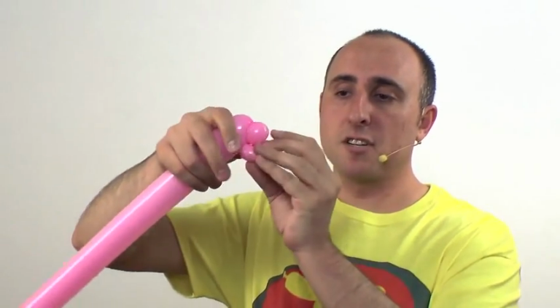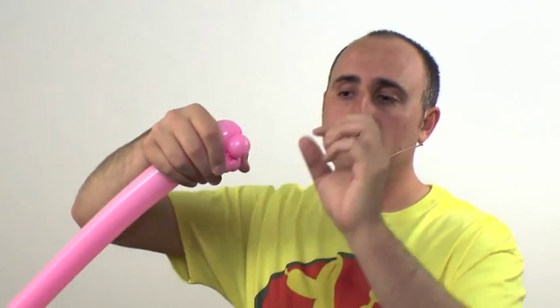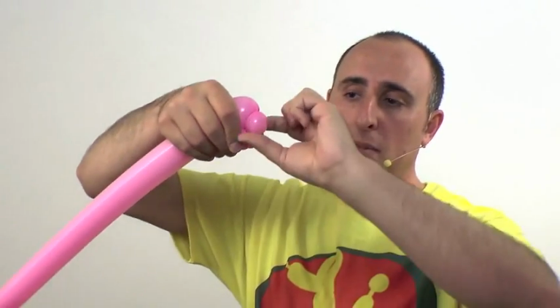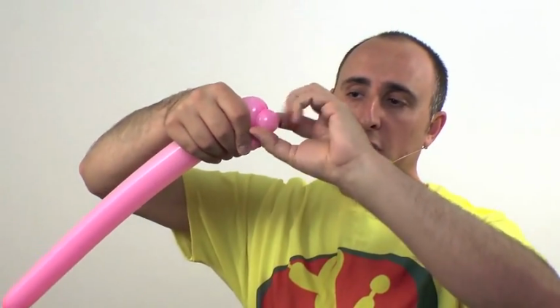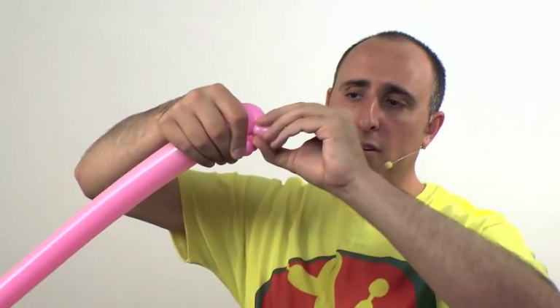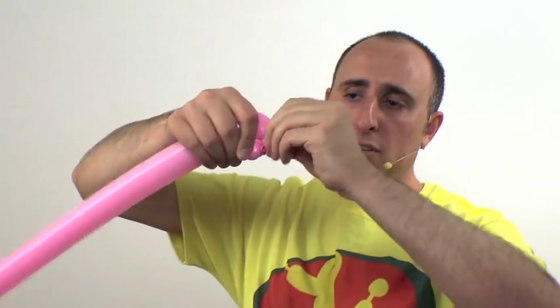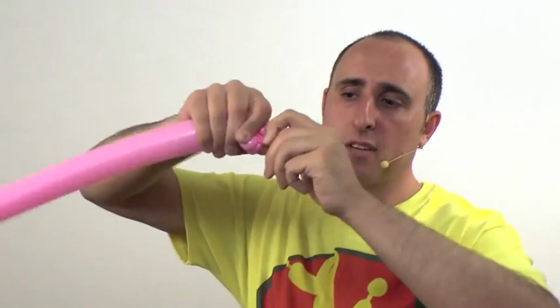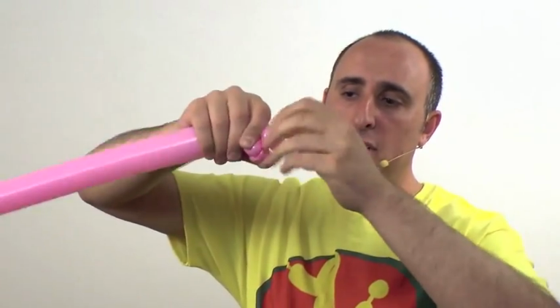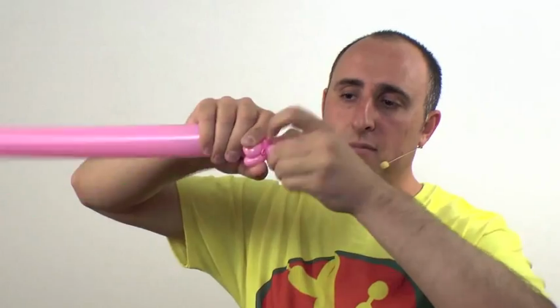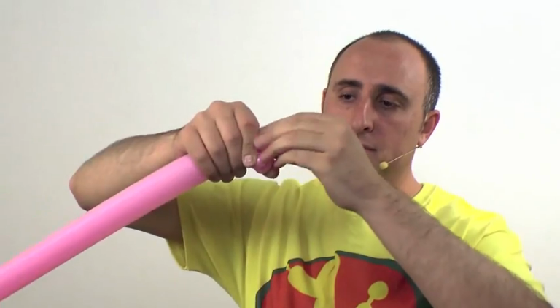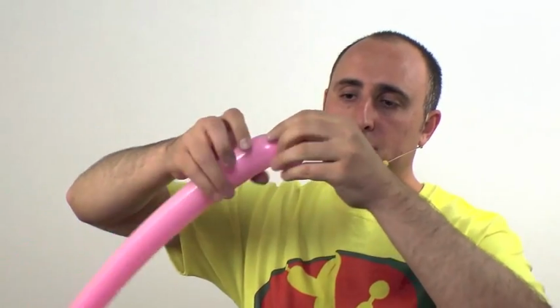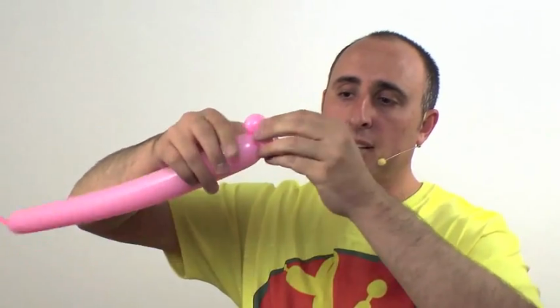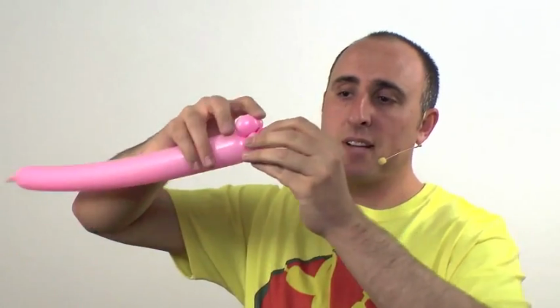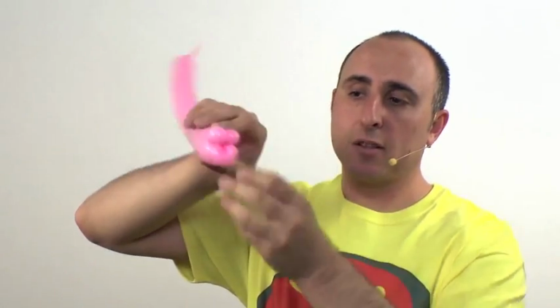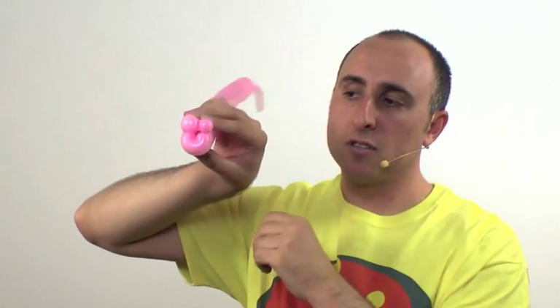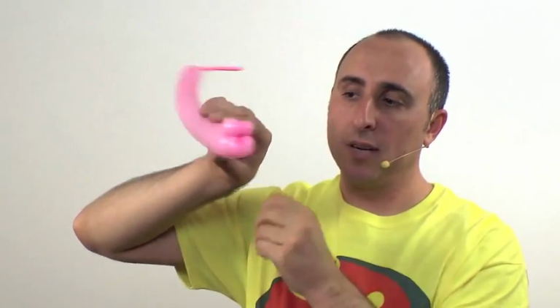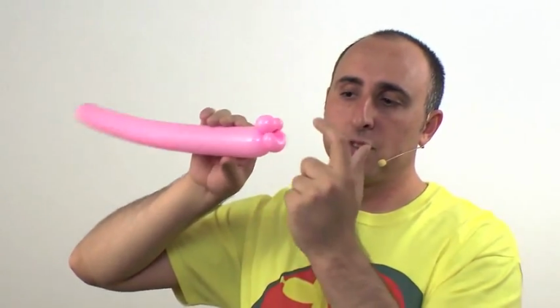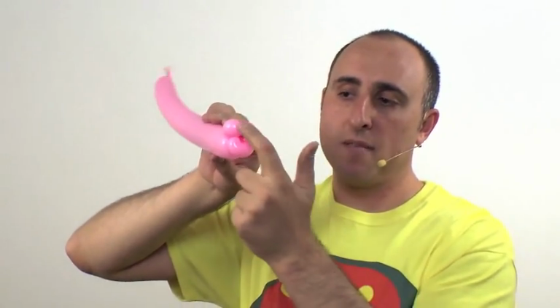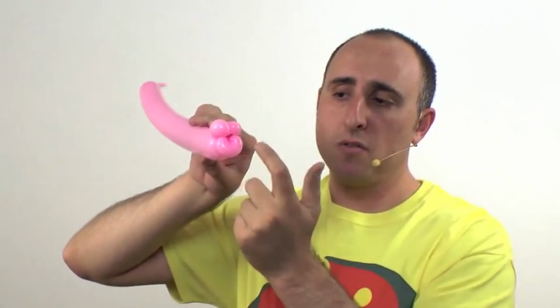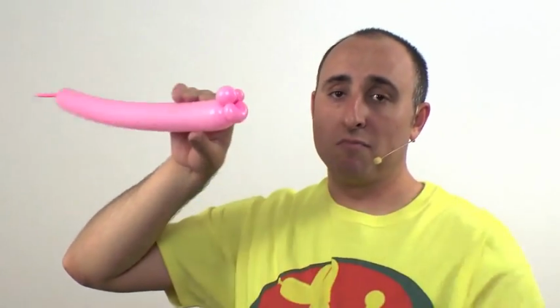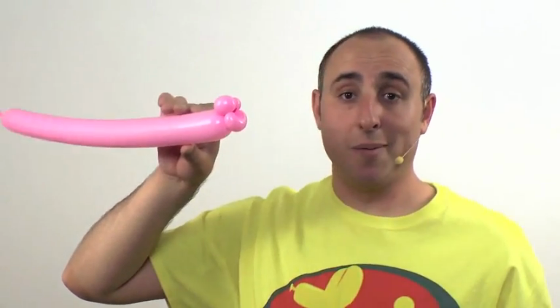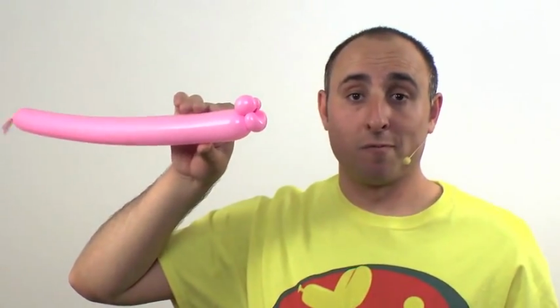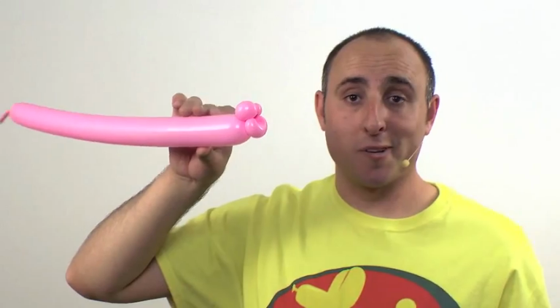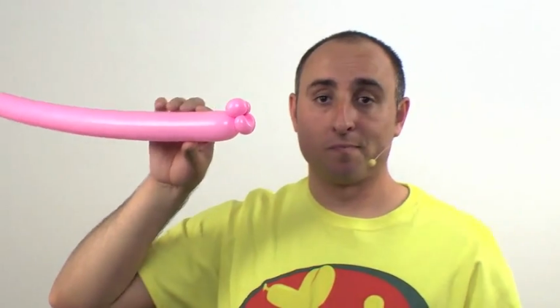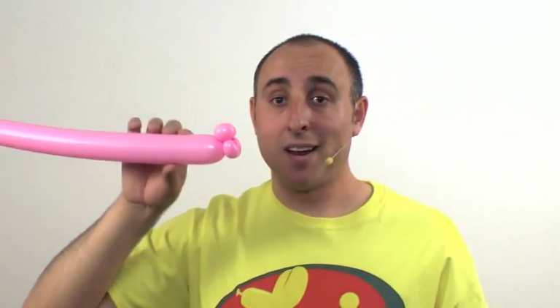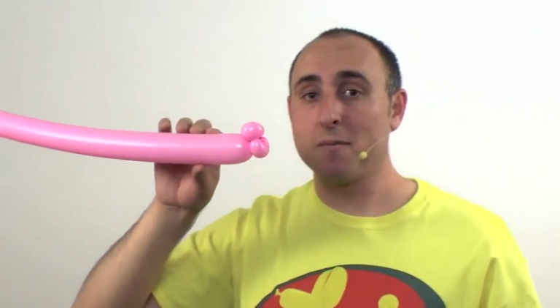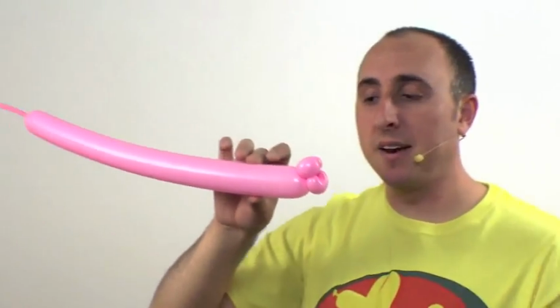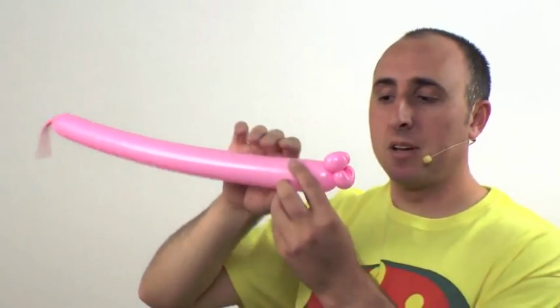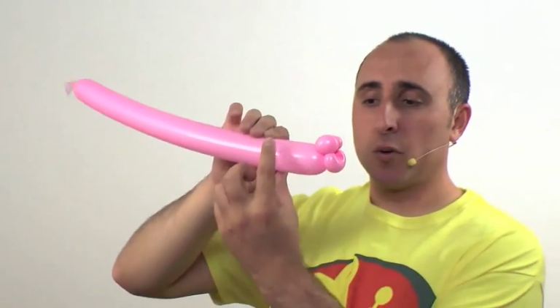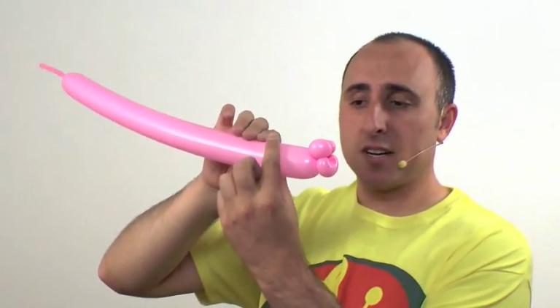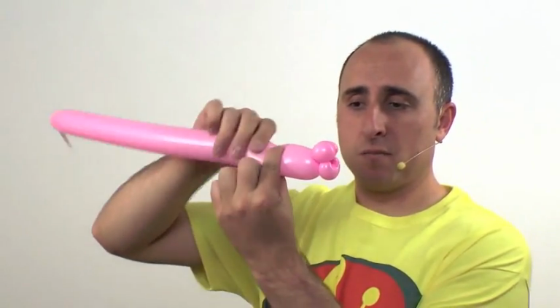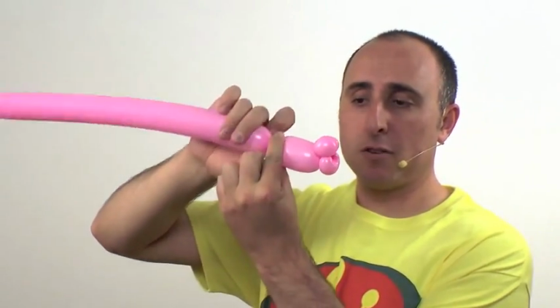Twist this section here into the section here by folding it over, pulling and pinching — that makes it look like the horse's lower lip. So now we have a nose and a lip for the horse.